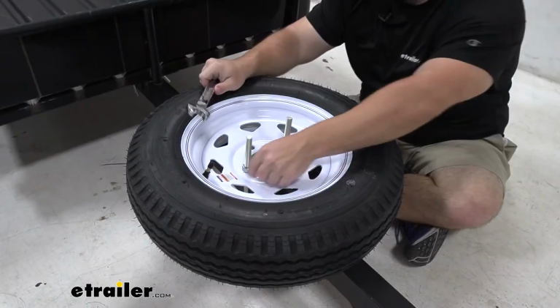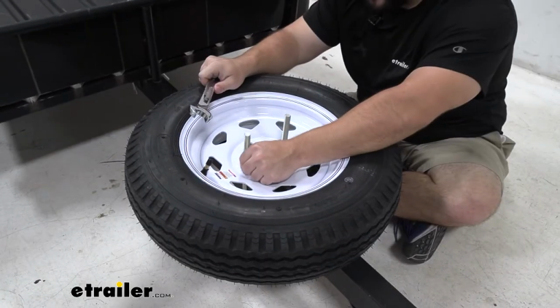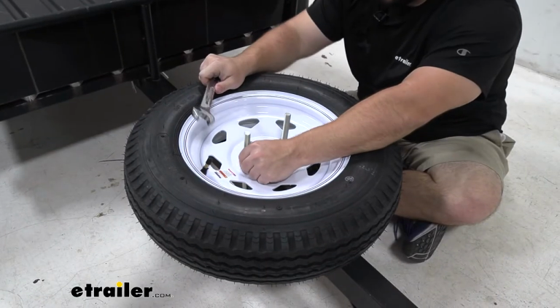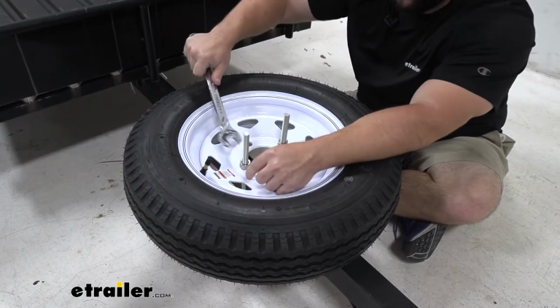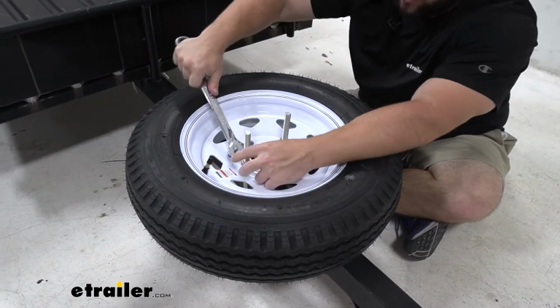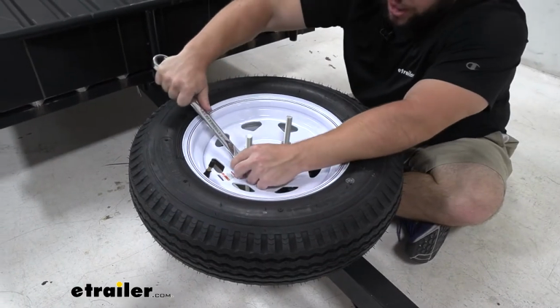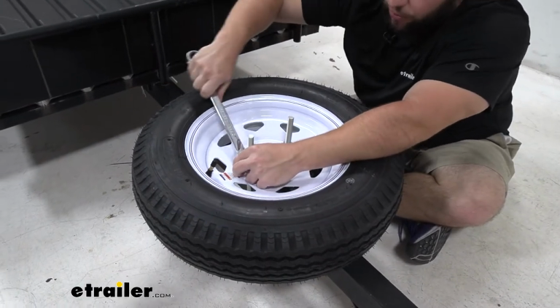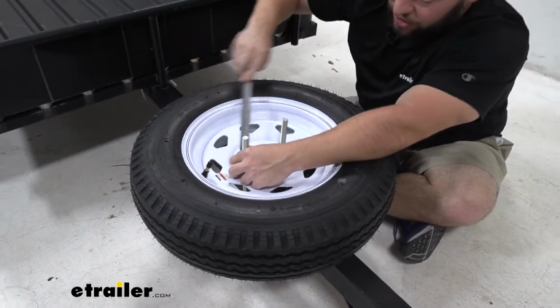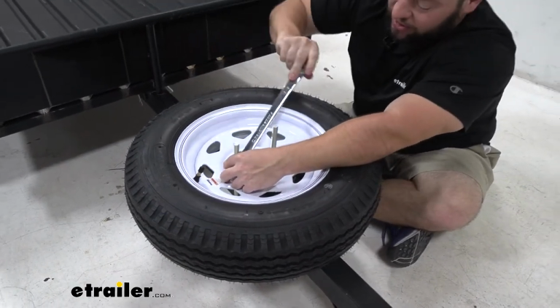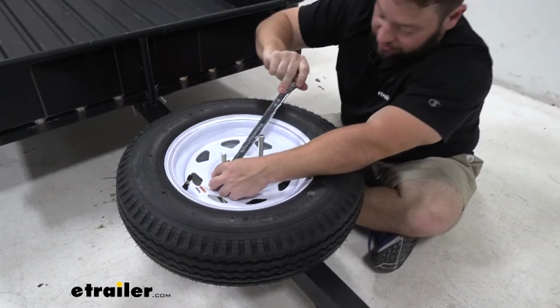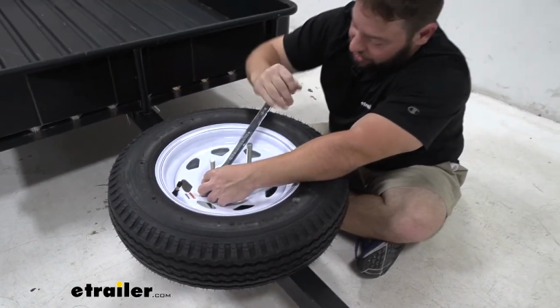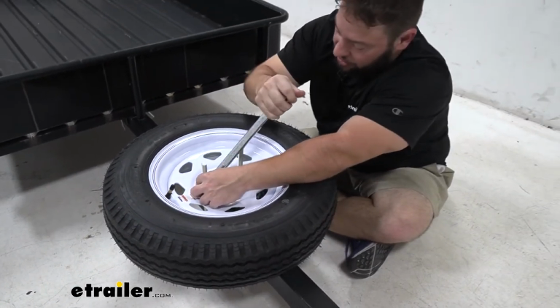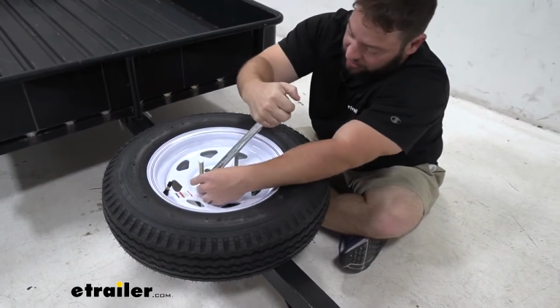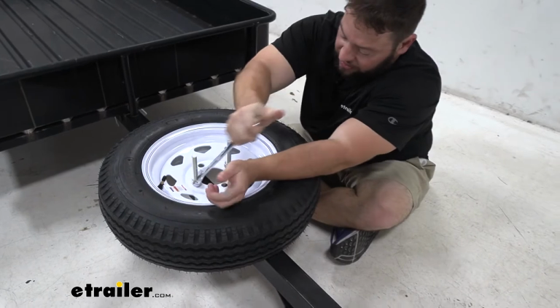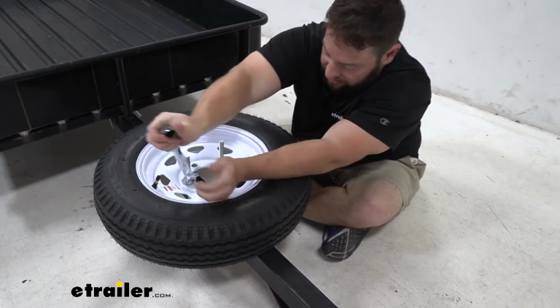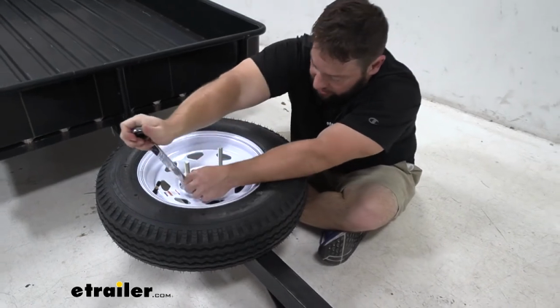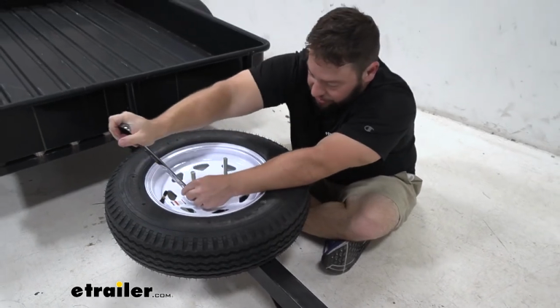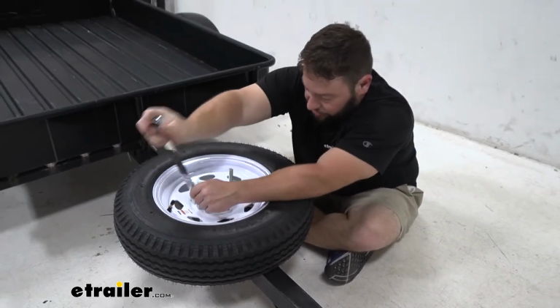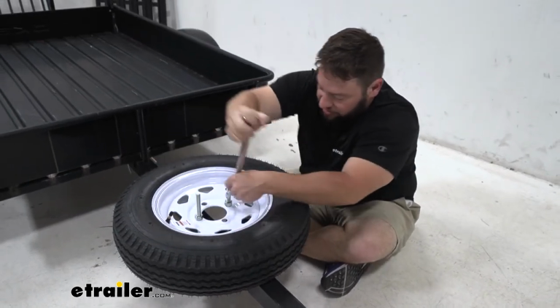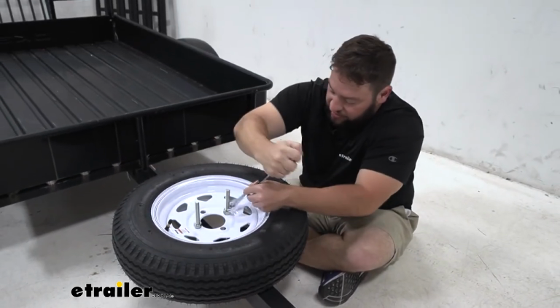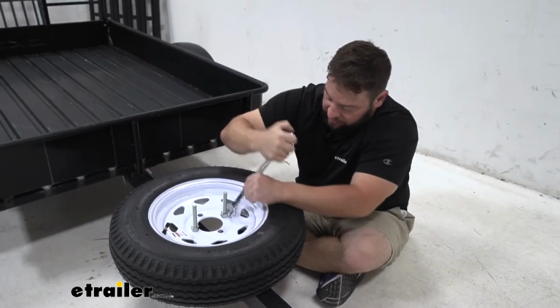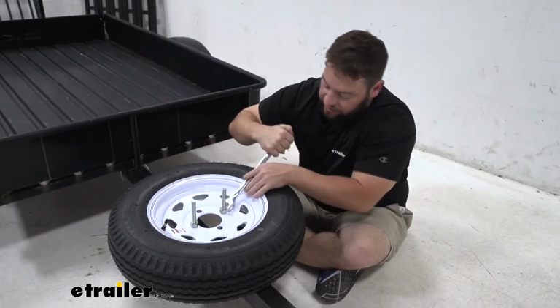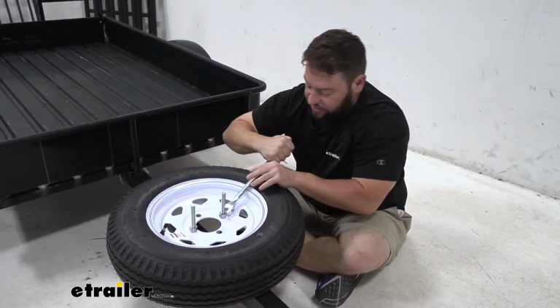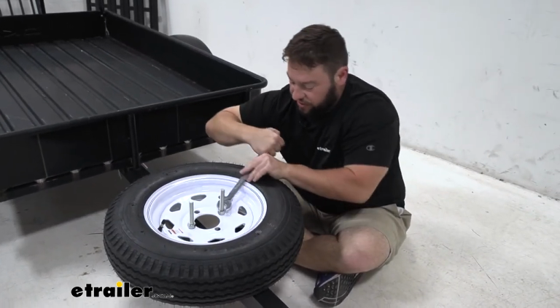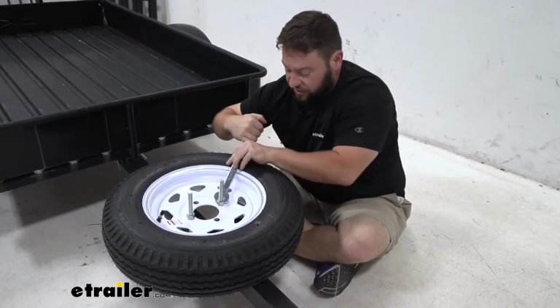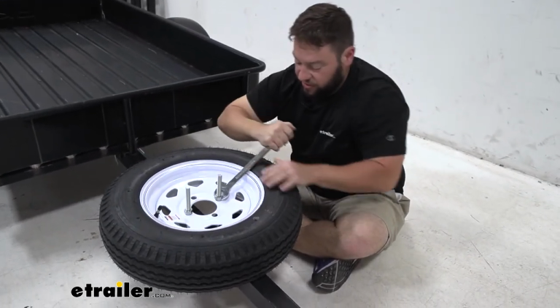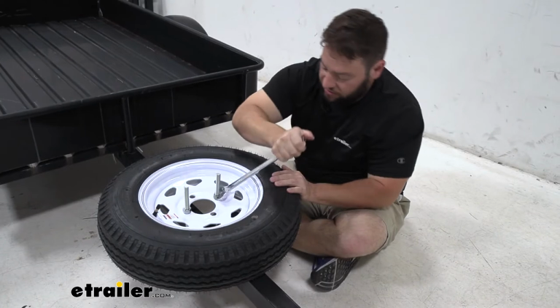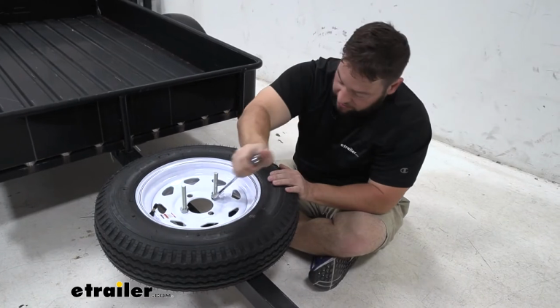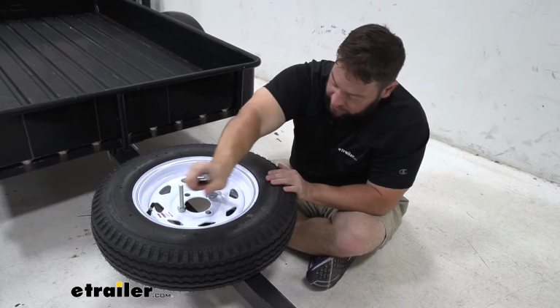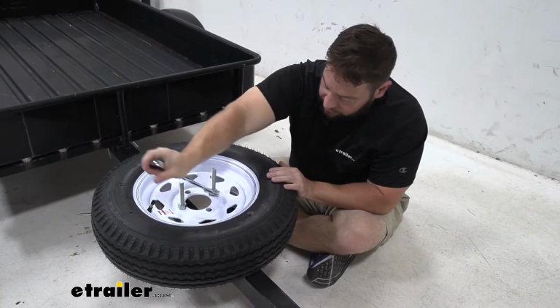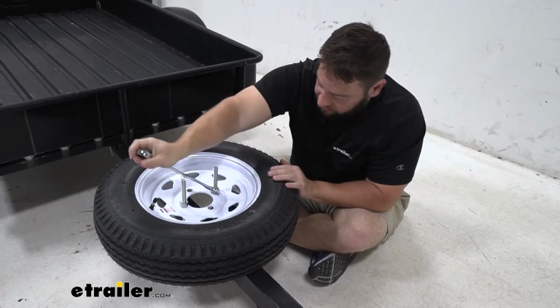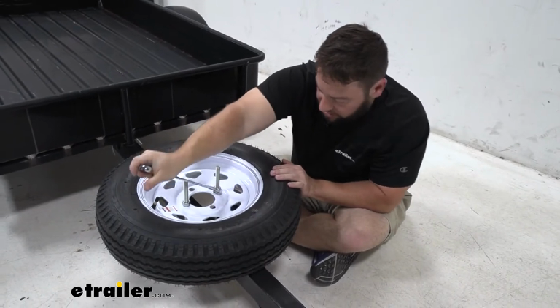With them tightened down by hand, we're going to use the wrench to get a couple more turns on there, just to make sure that the tire's not going anywhere. Give this one another turn. There.